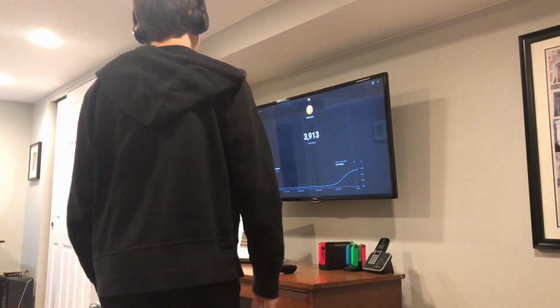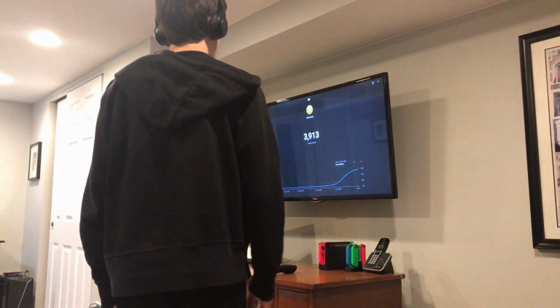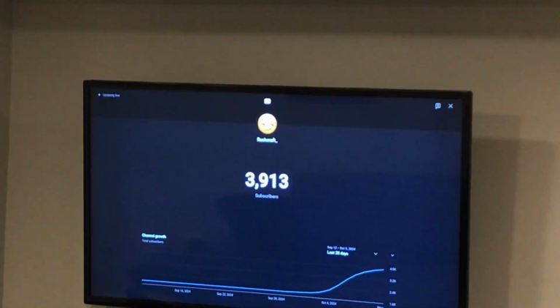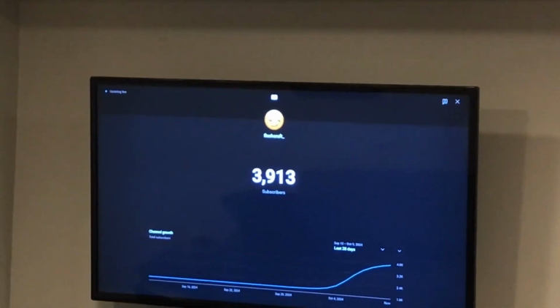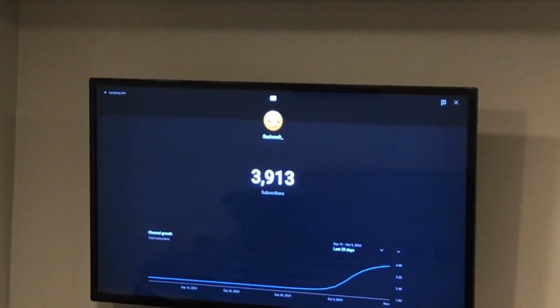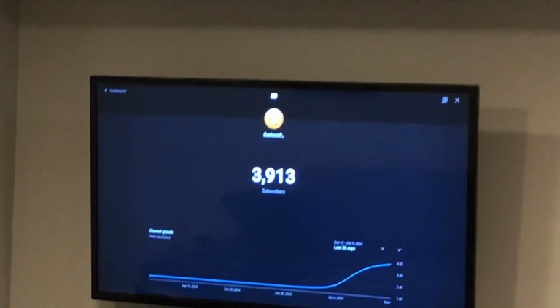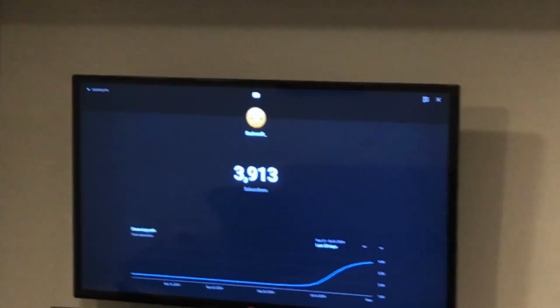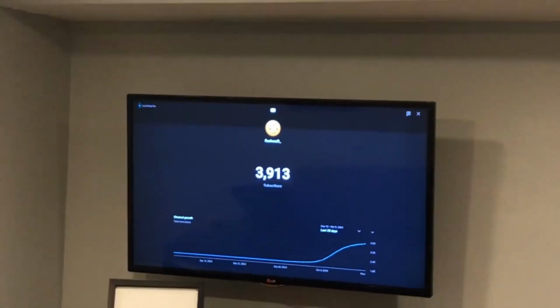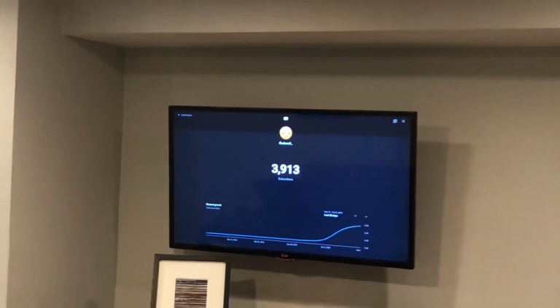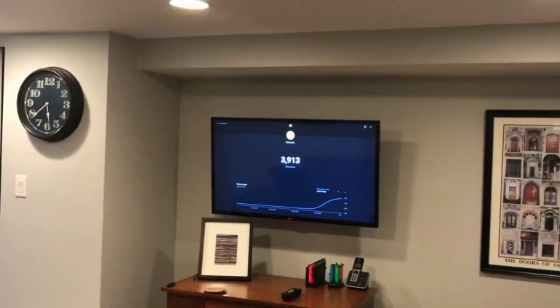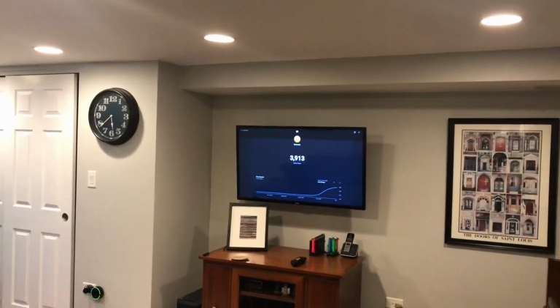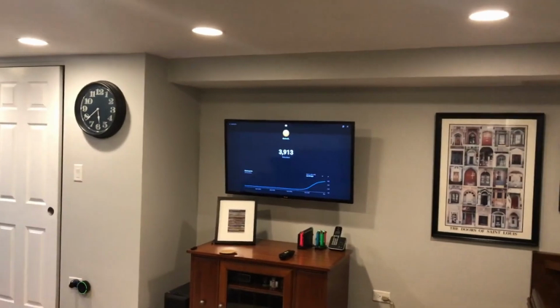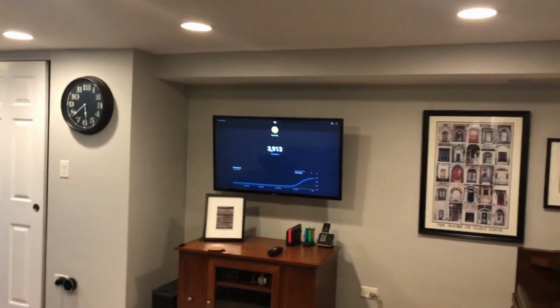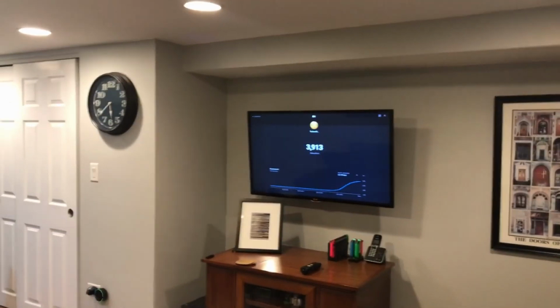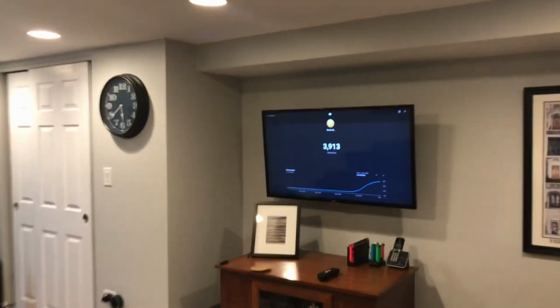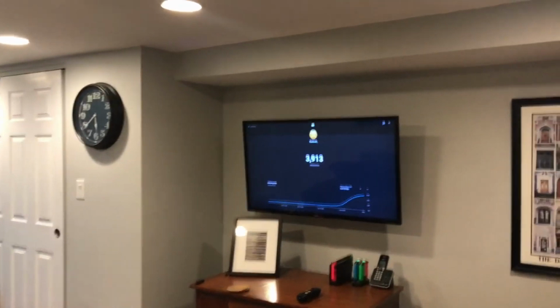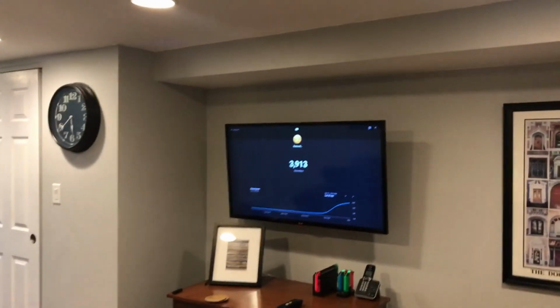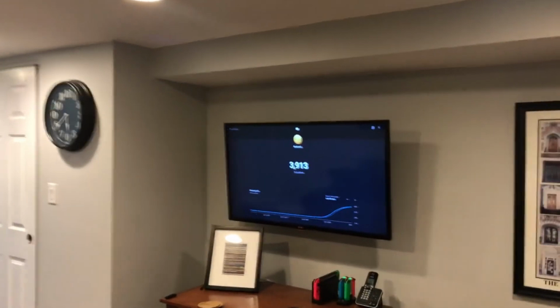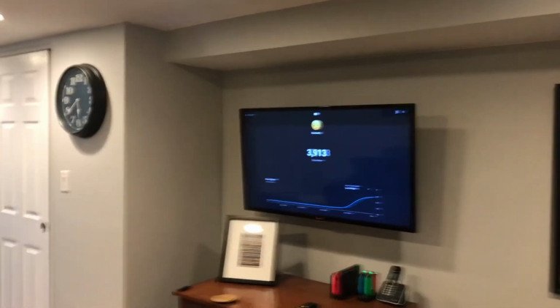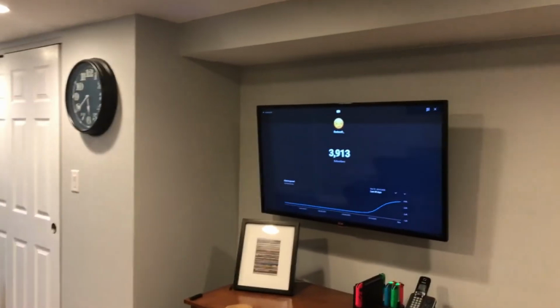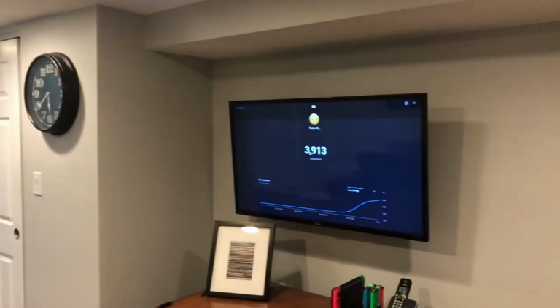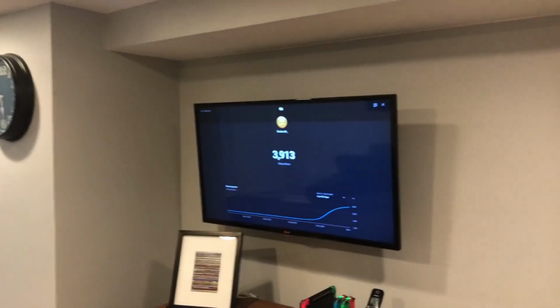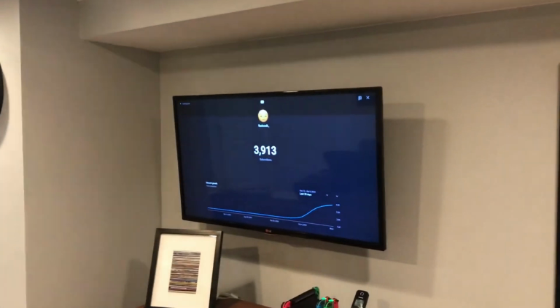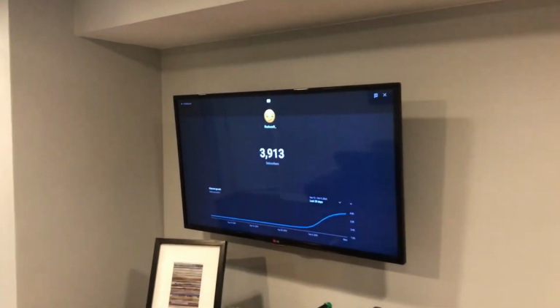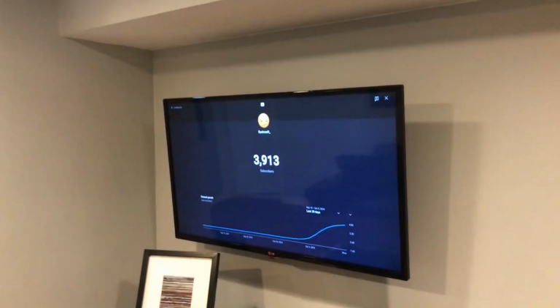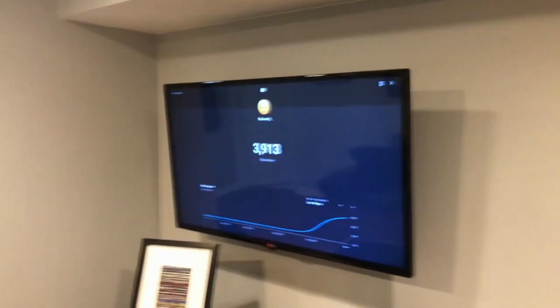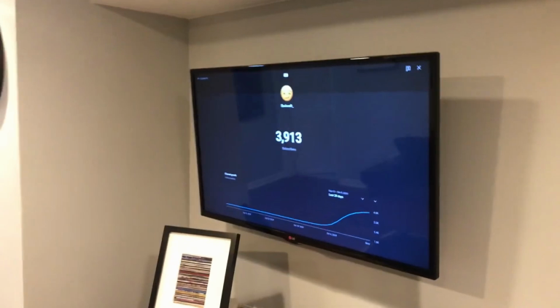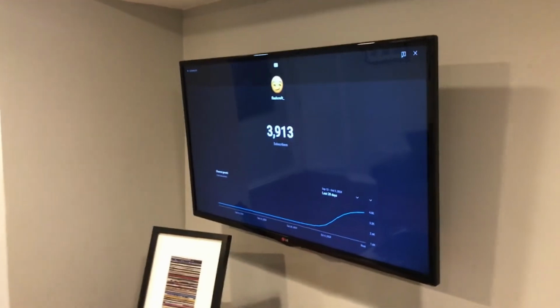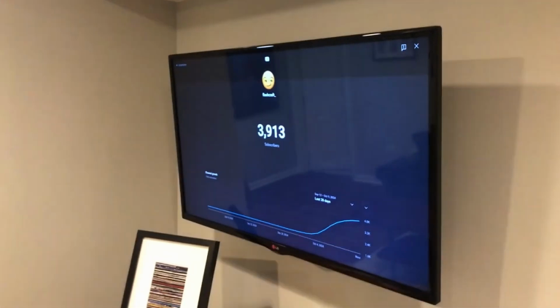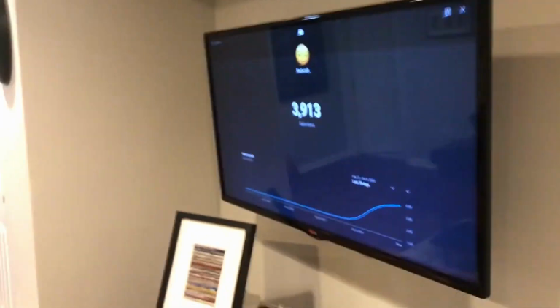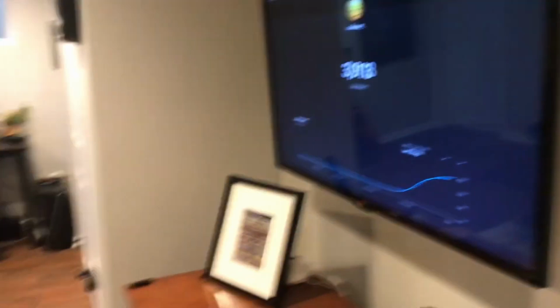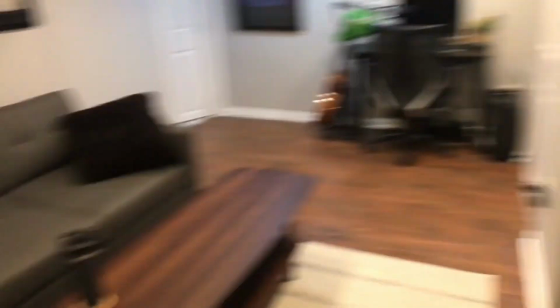Well, well, well — 4,000 subscribers! You guys got the channel here, so that's what we're doing. As you can tell, this is already my setup.